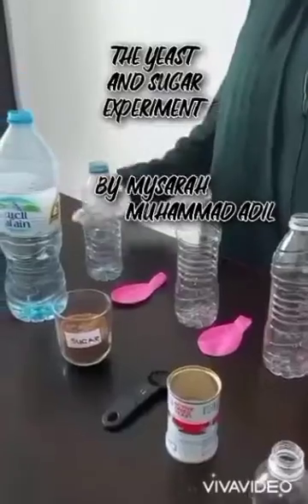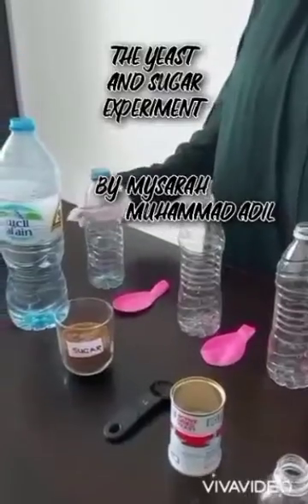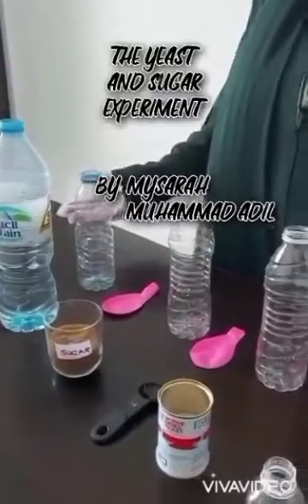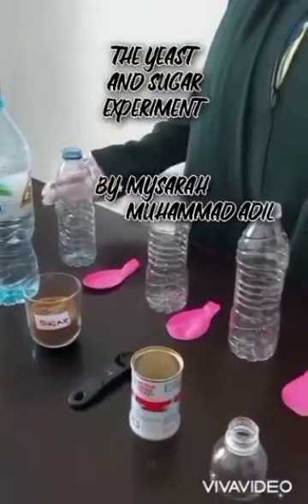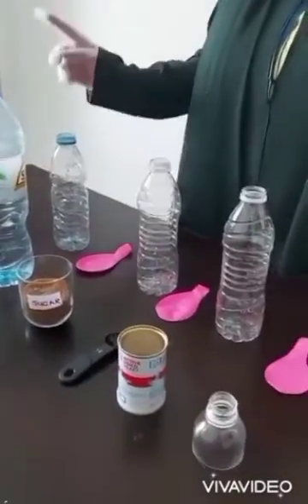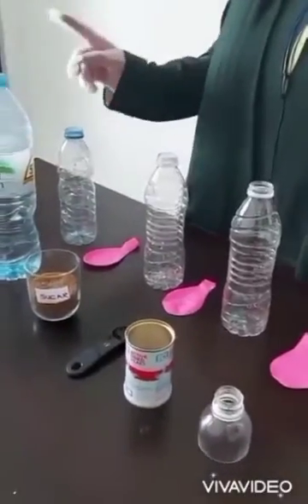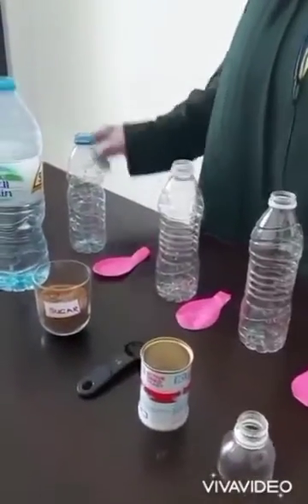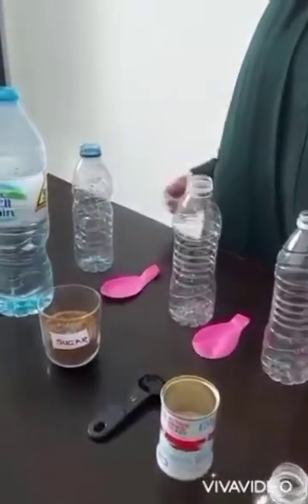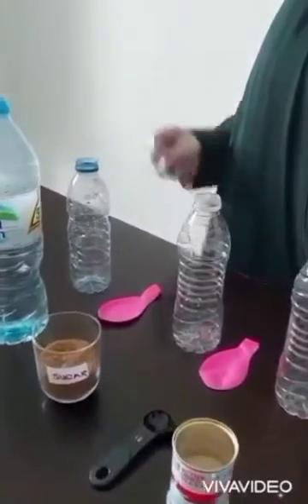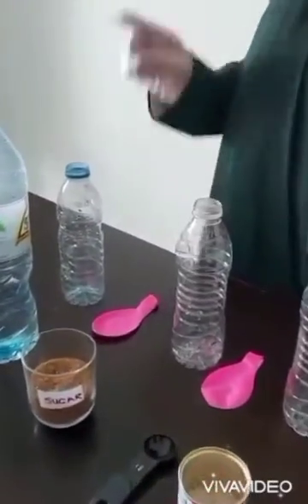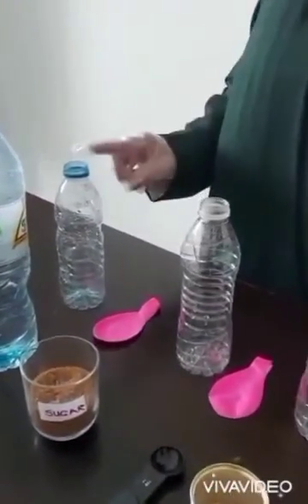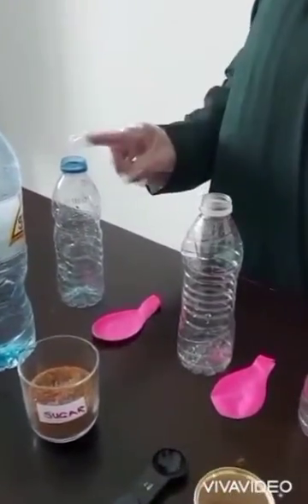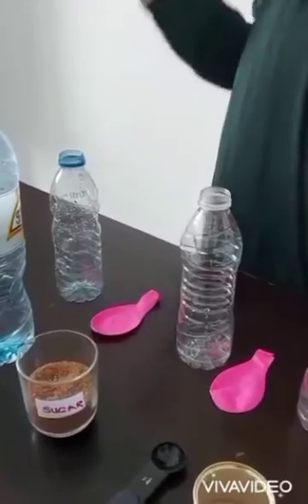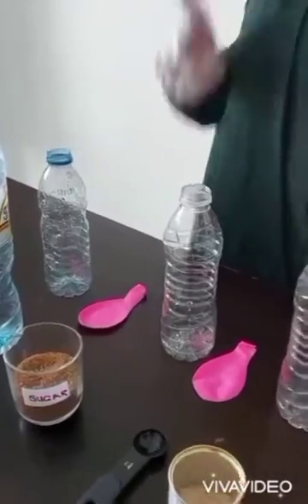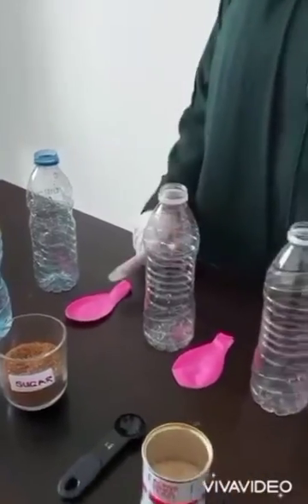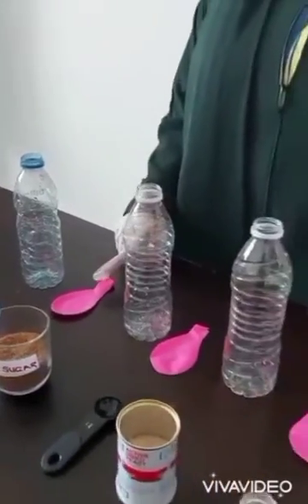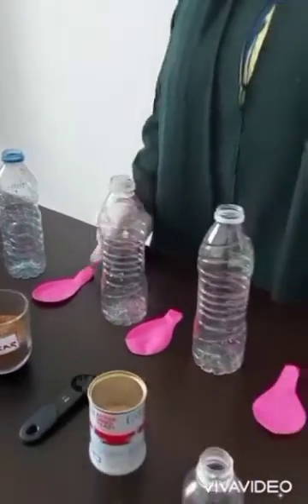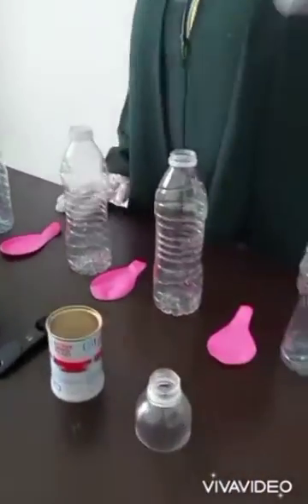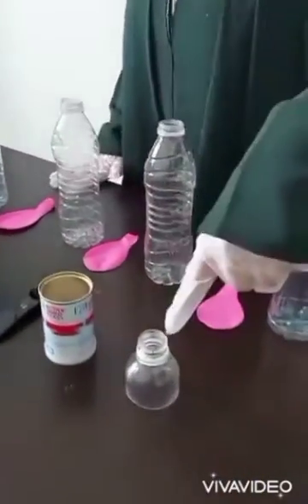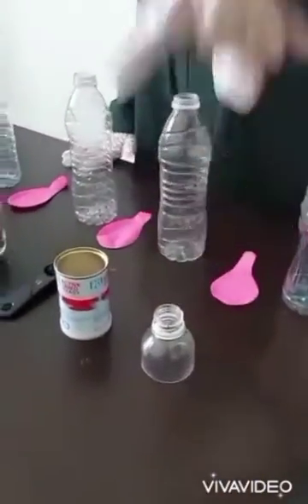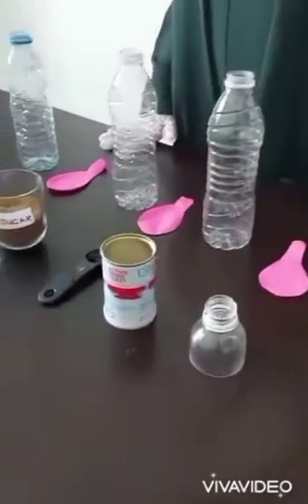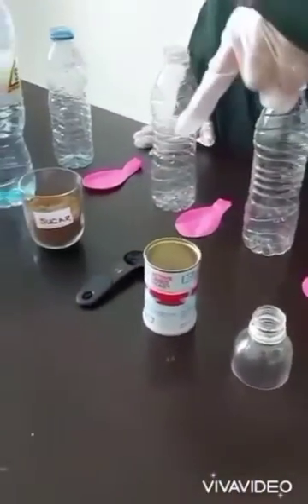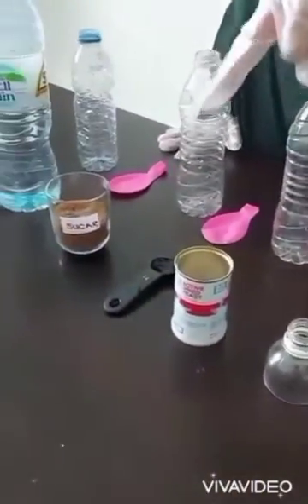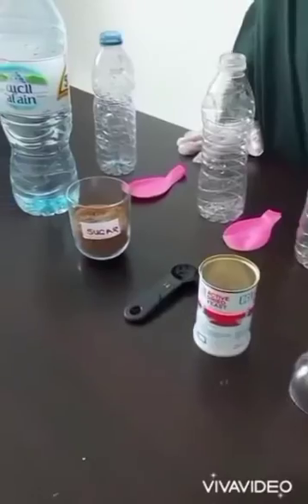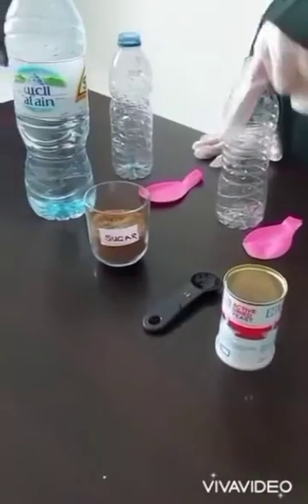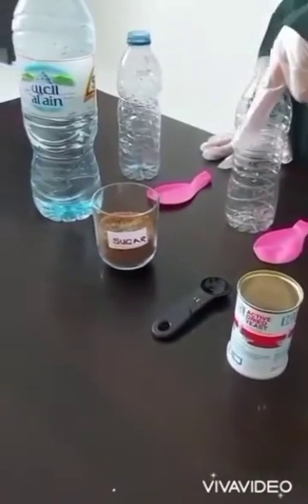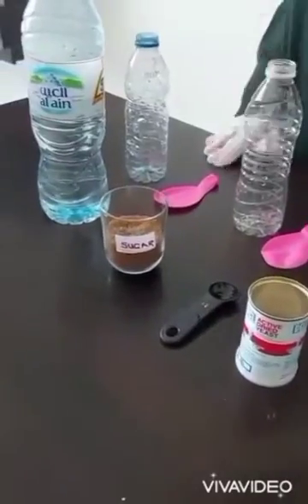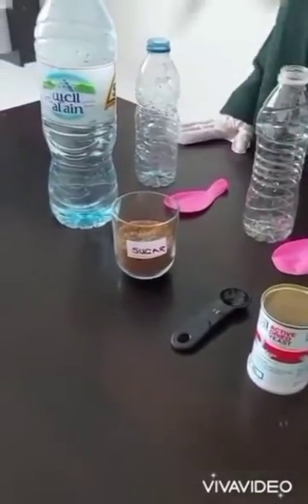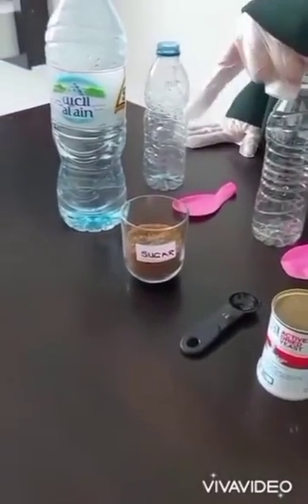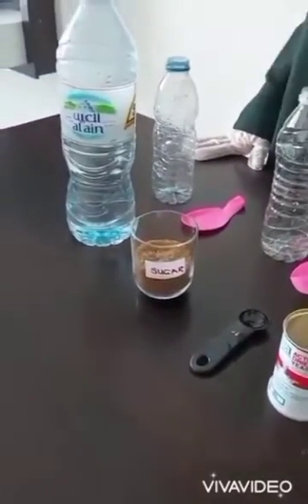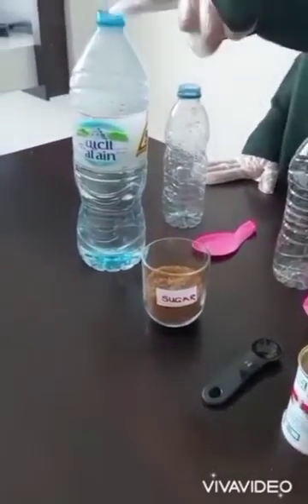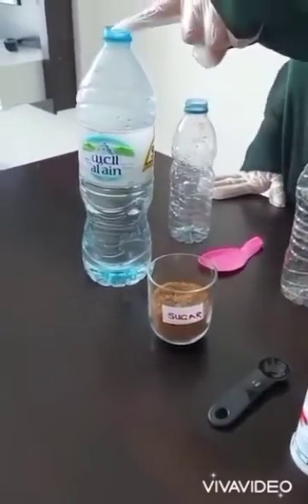Yeast and sugar experiment. For this experiment you will need four empty bottles, four balloons, a funnel, yeast, measuring spoon, sugar and warm water.